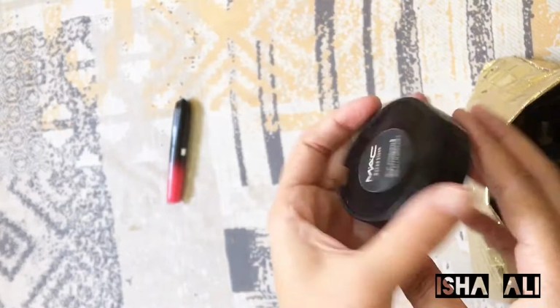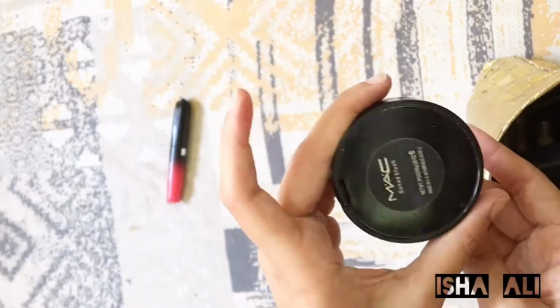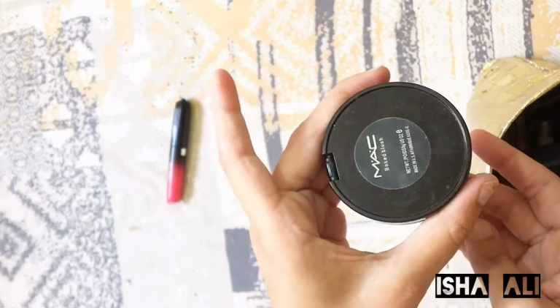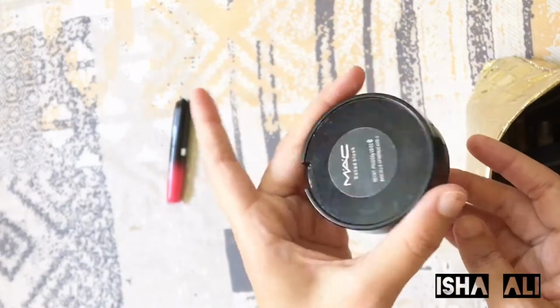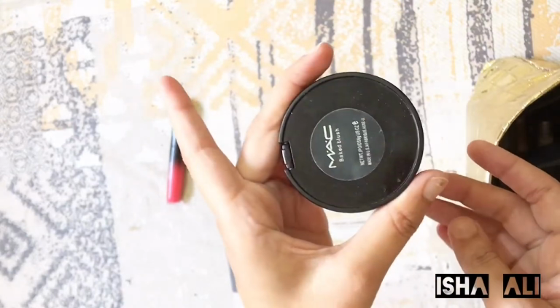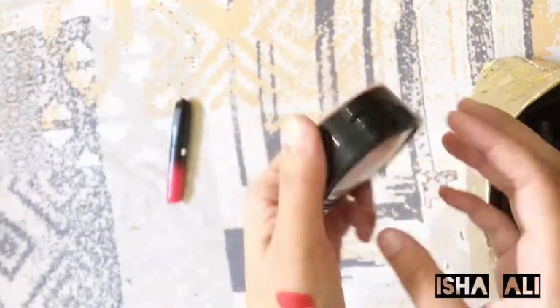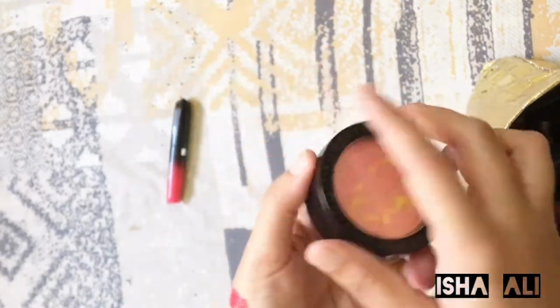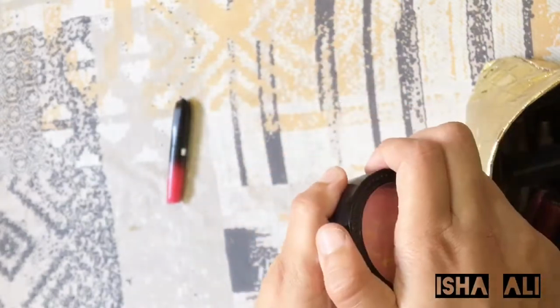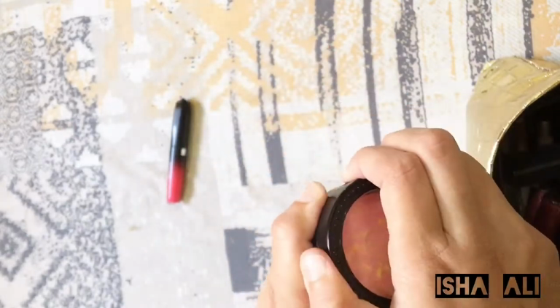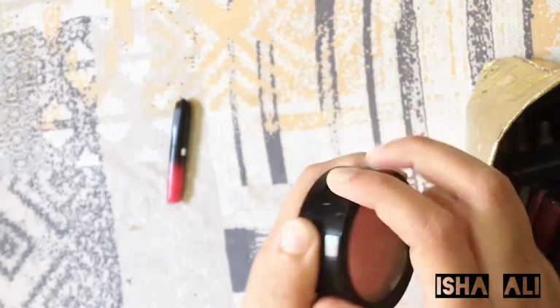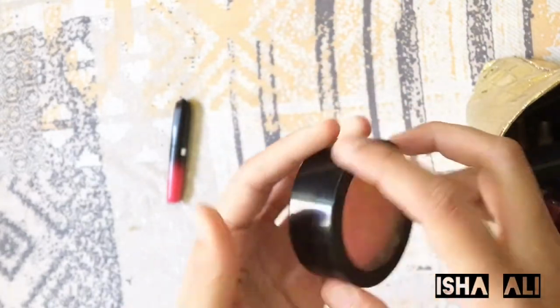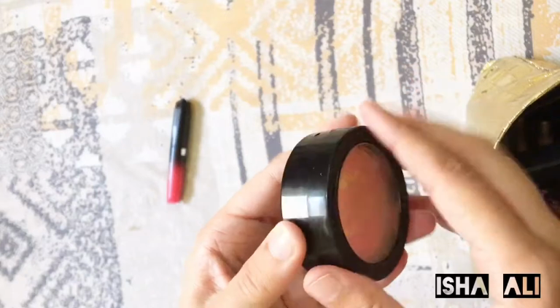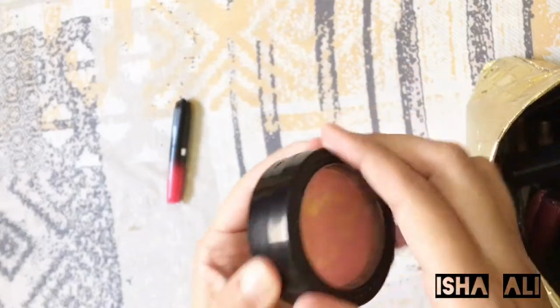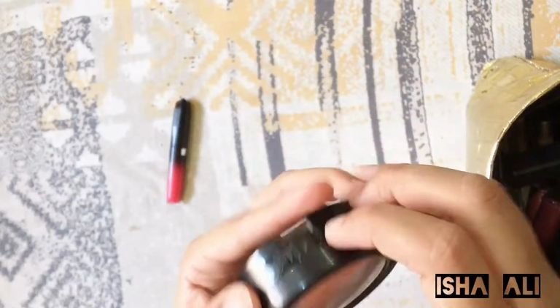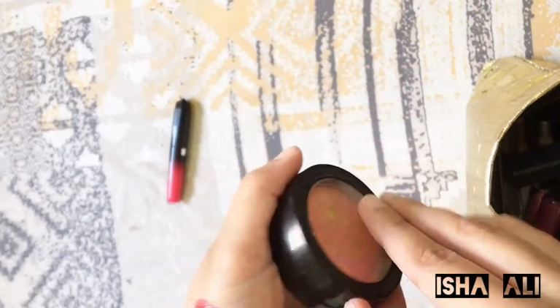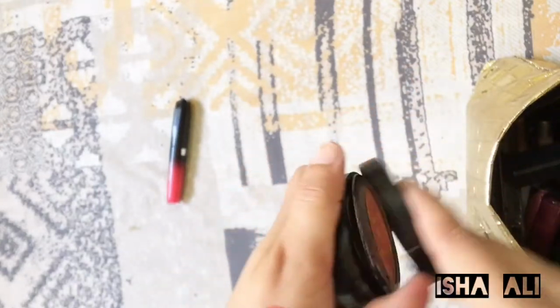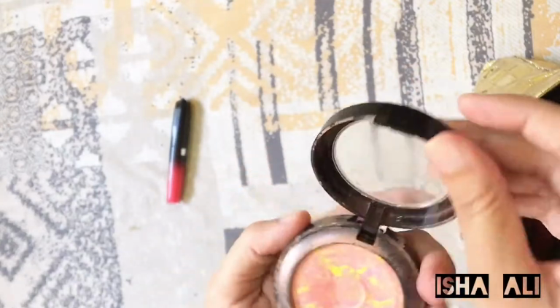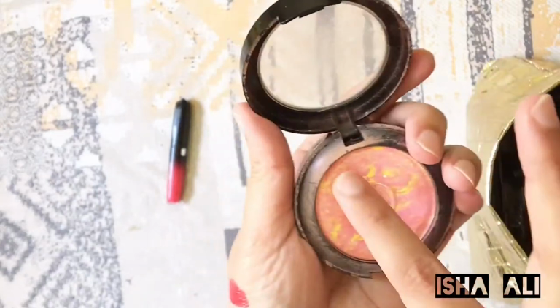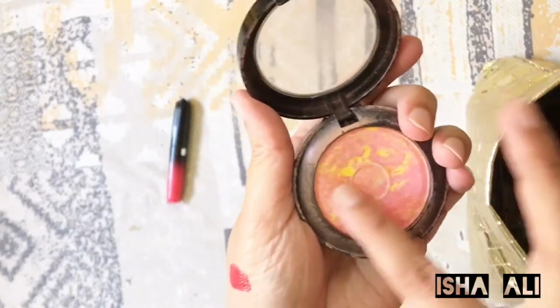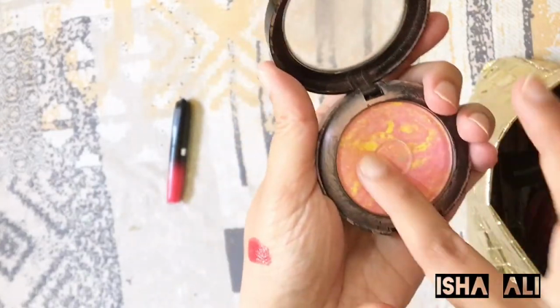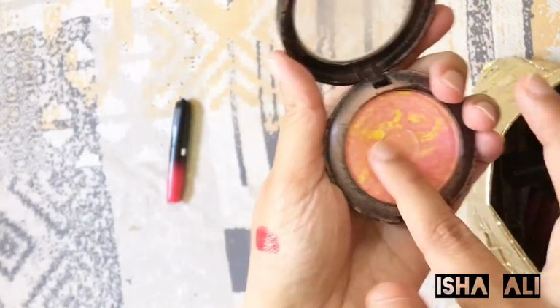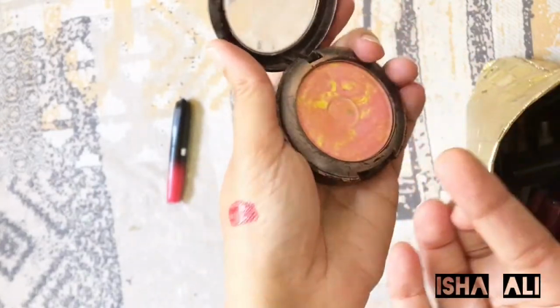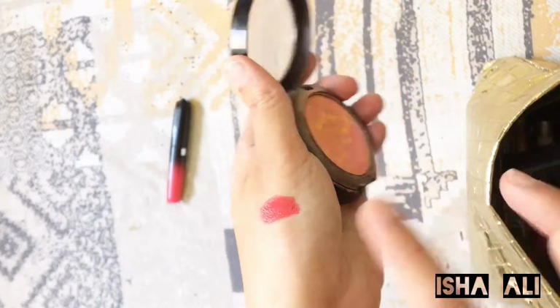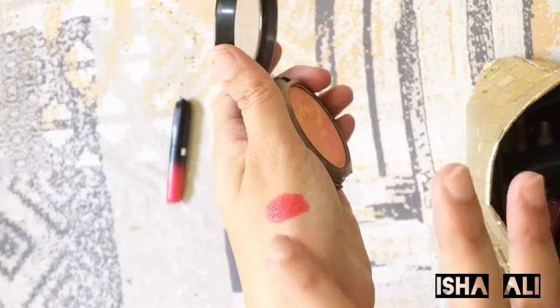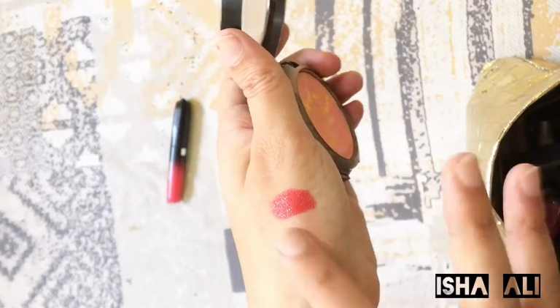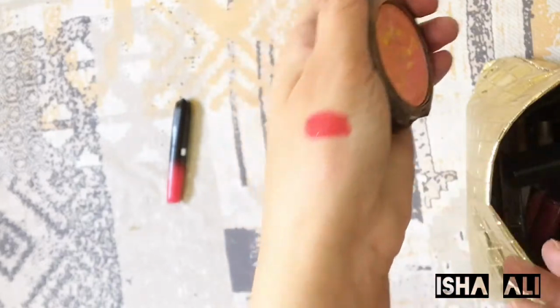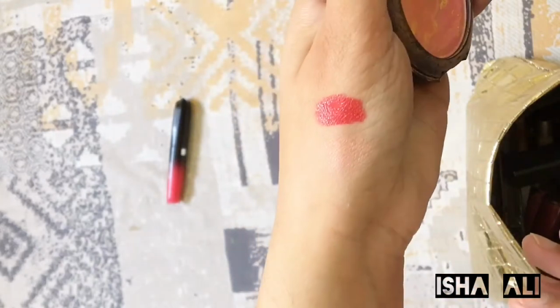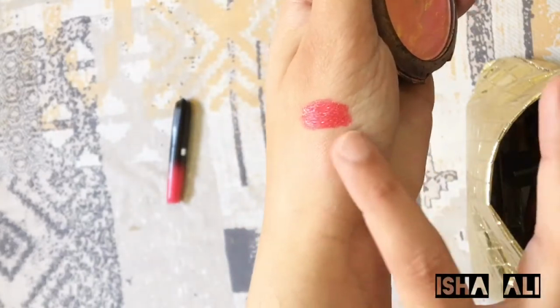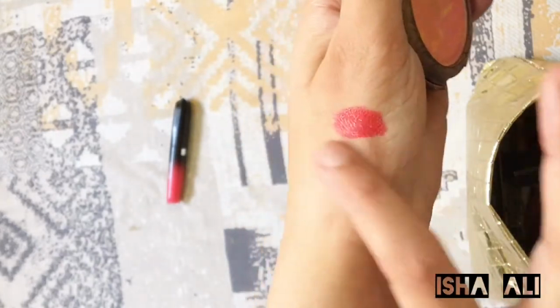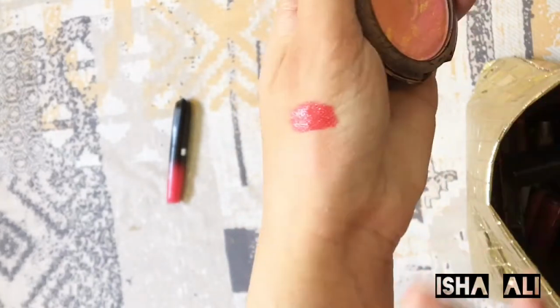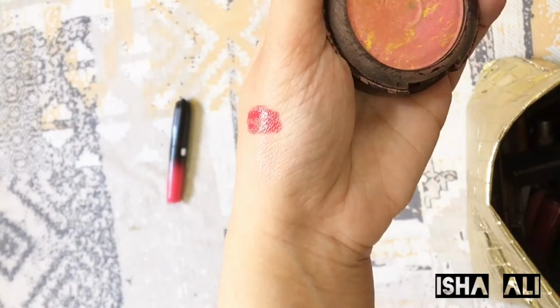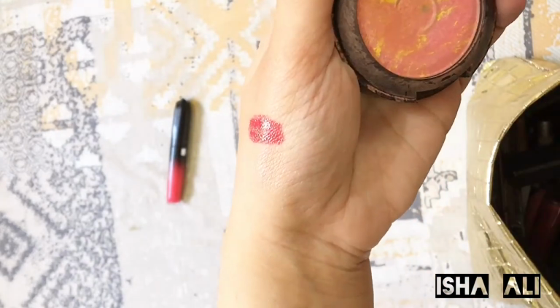Next I have MAC blusher. It's a very light pink tint with a little shimmer. I use this because it gives a very natural look and it doesn't look very fake. You can use it very easily.